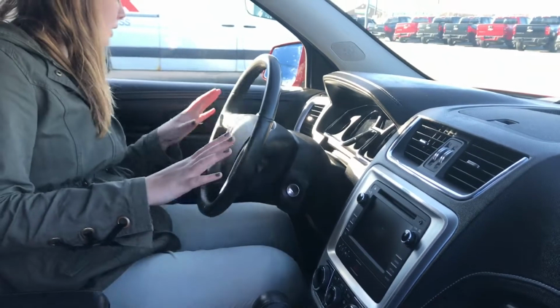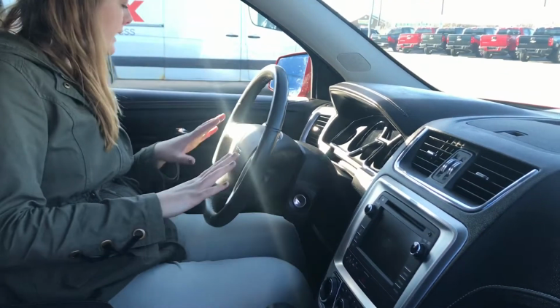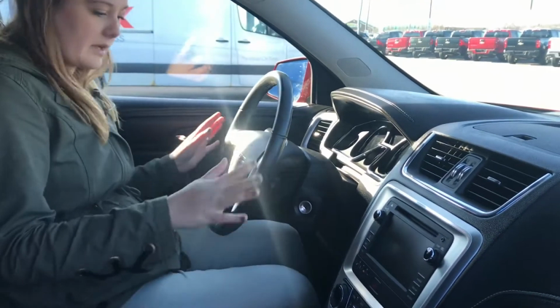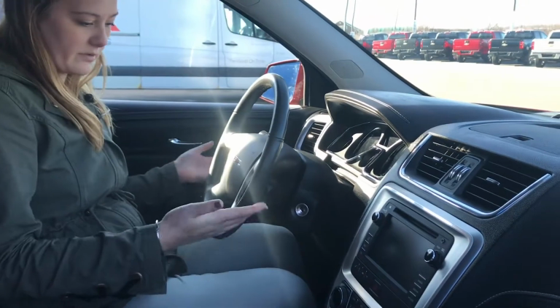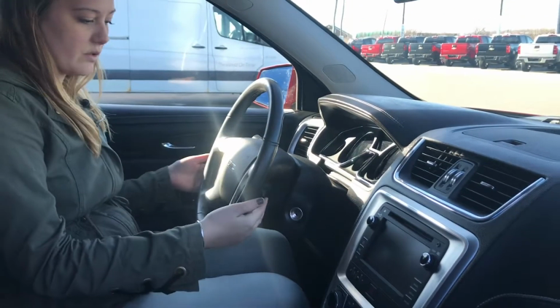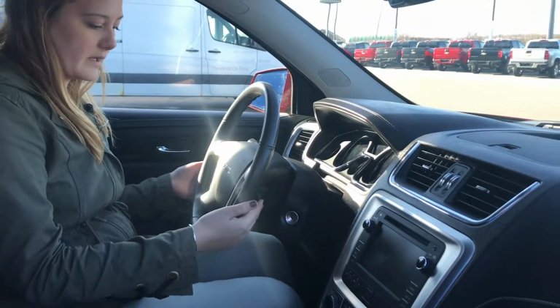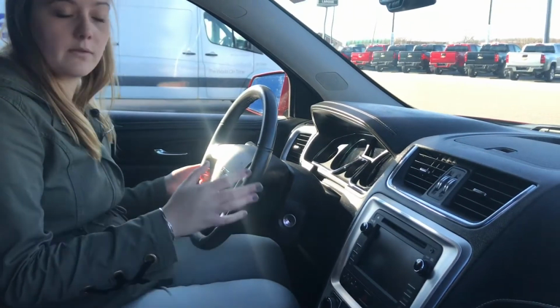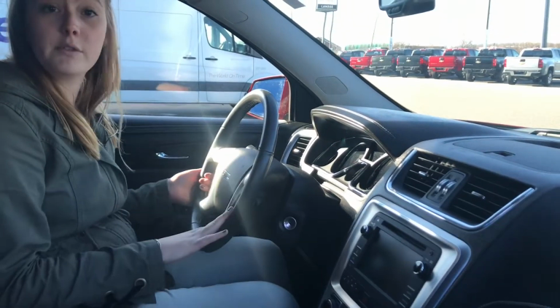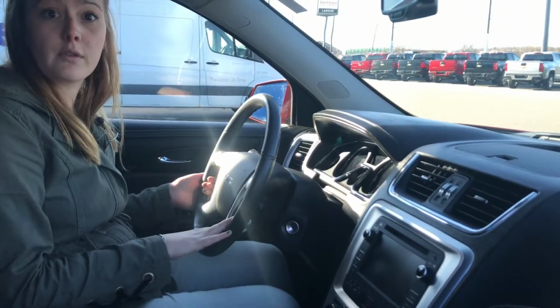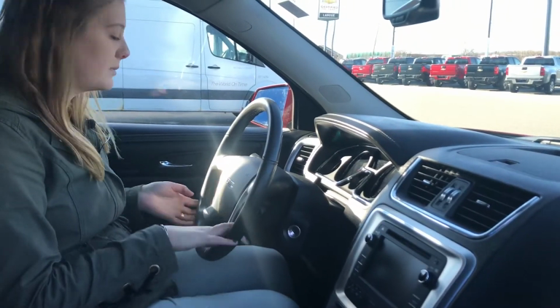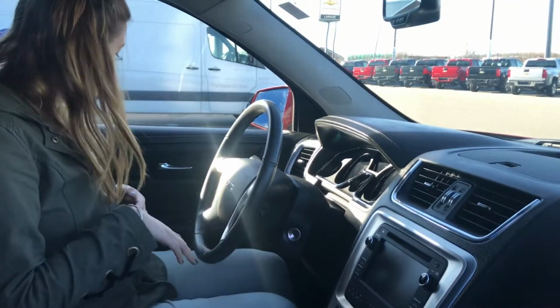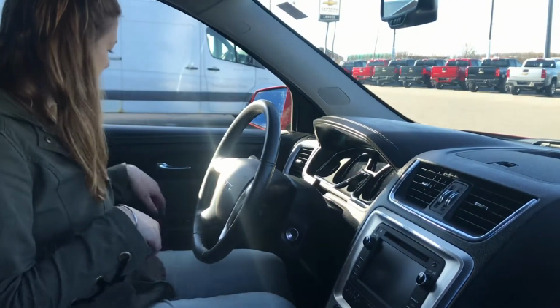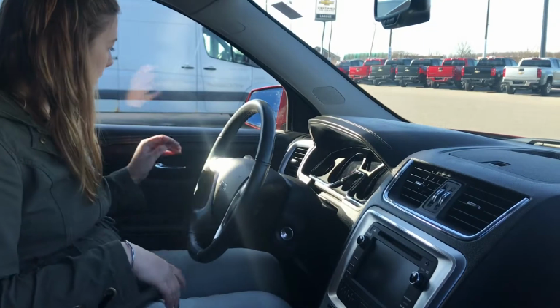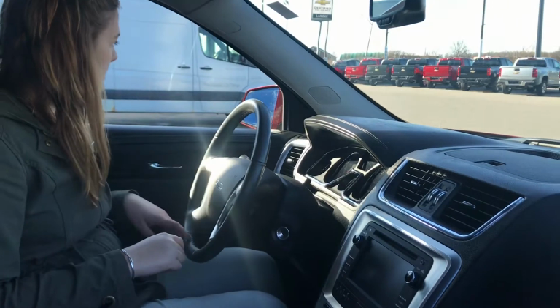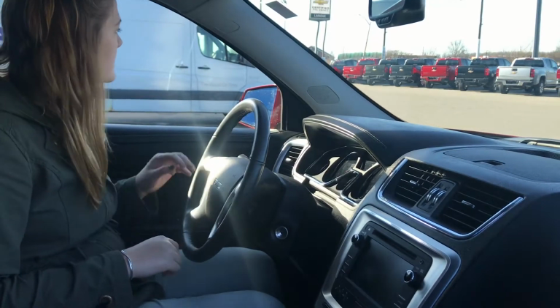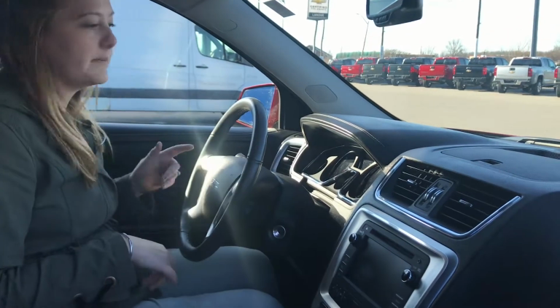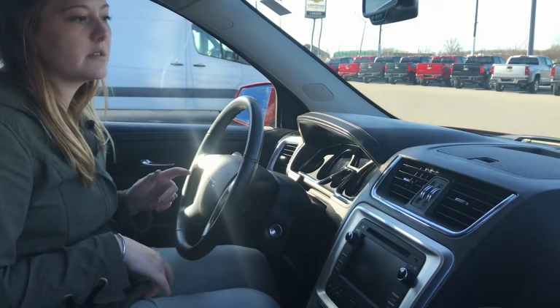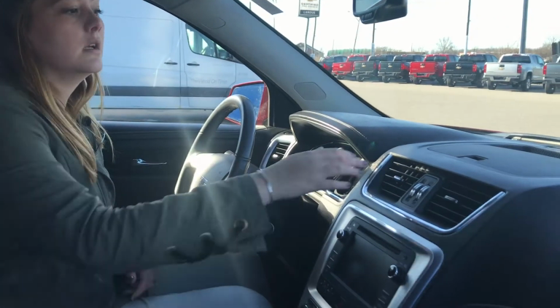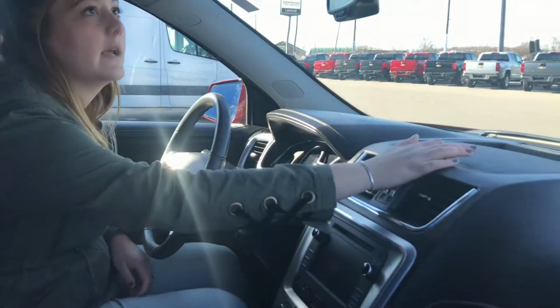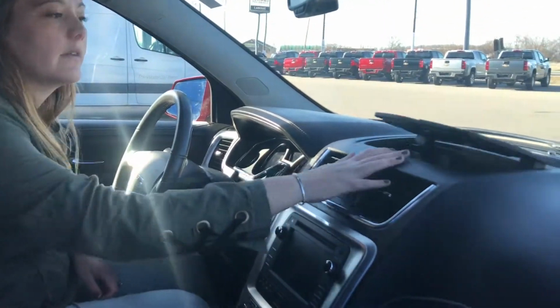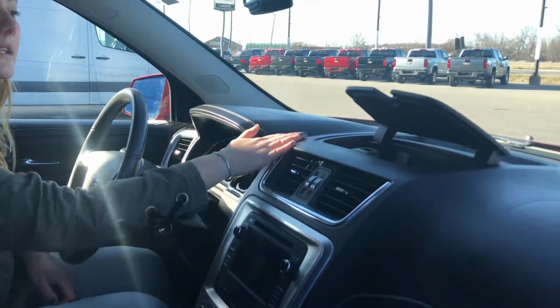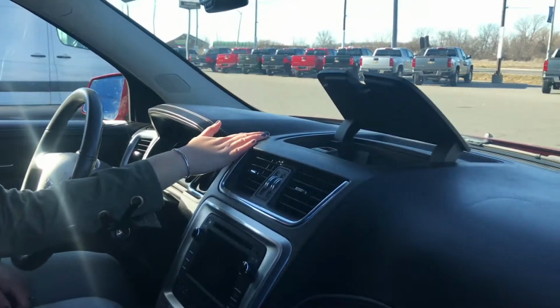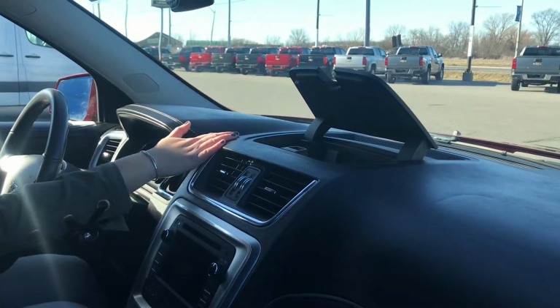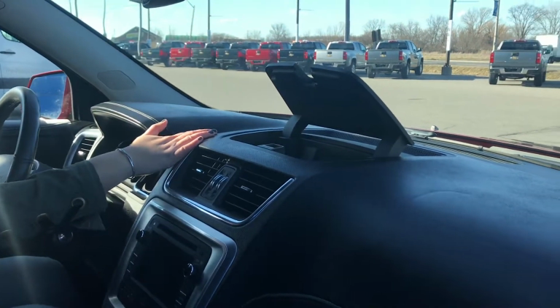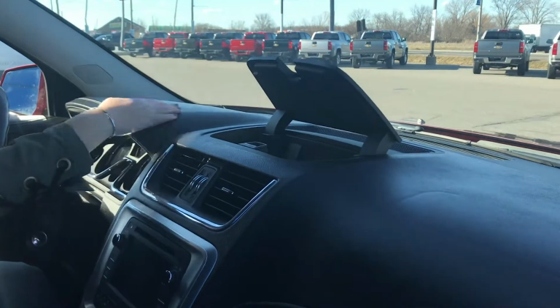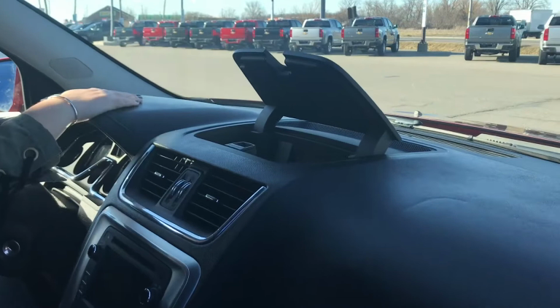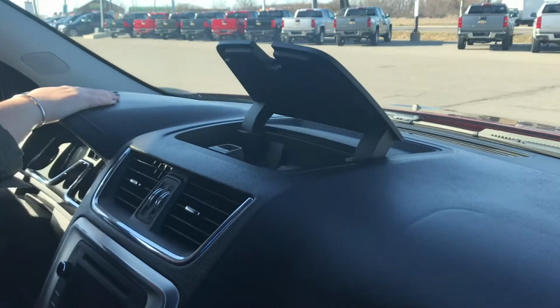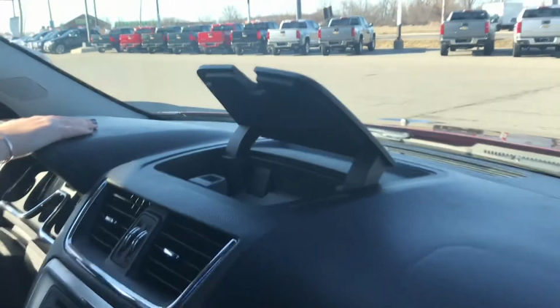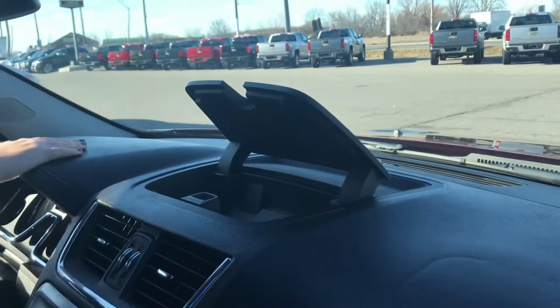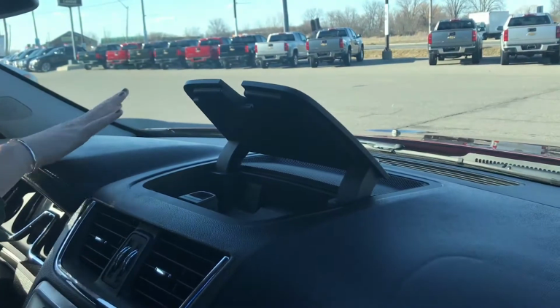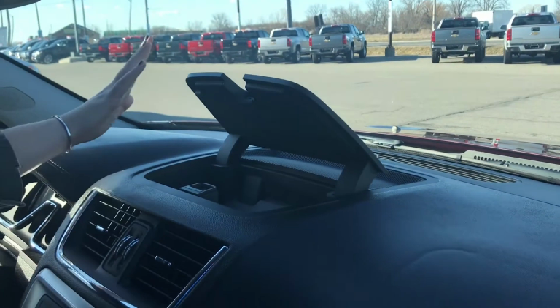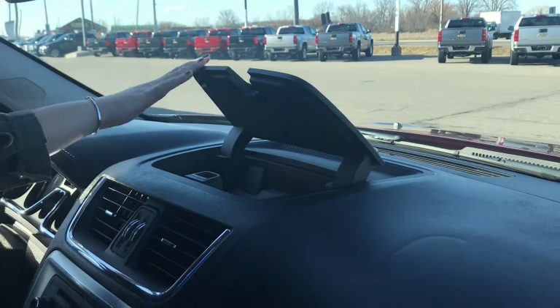We have hands-free controls over here and it is Bluetooth capable. Power windows, locks, and heated mirrors. We also have a container up here to hold more stuff — sunglasses and things like that.